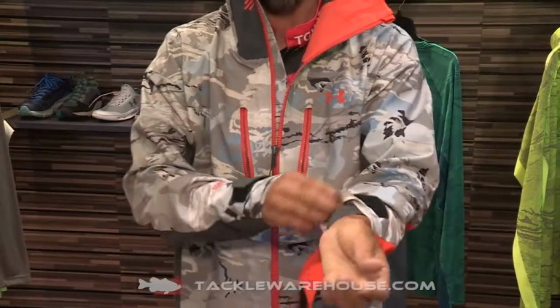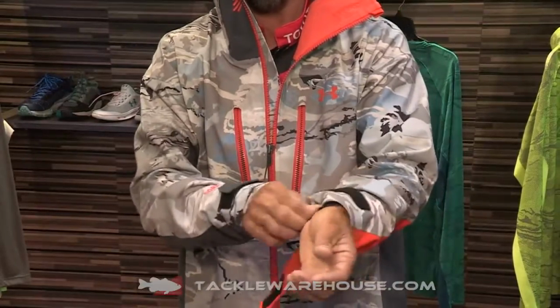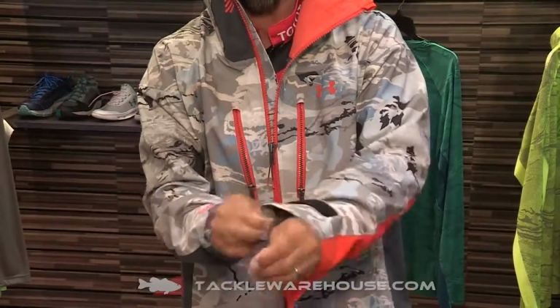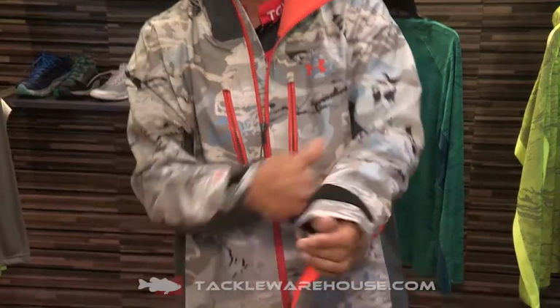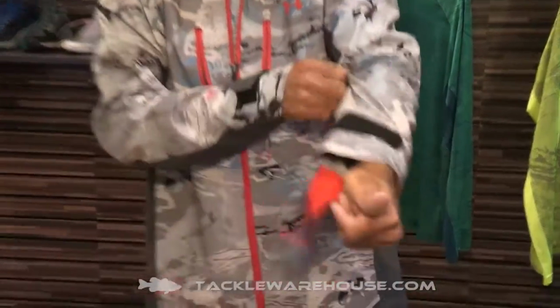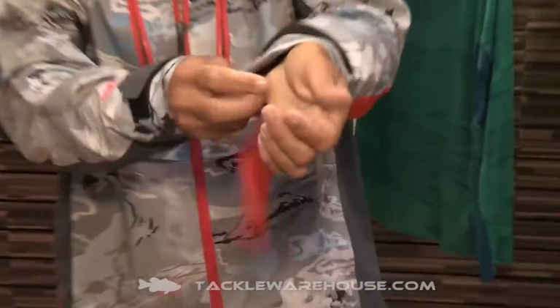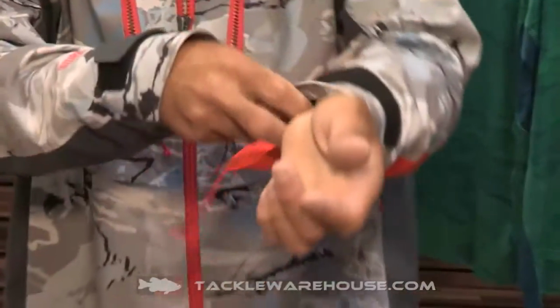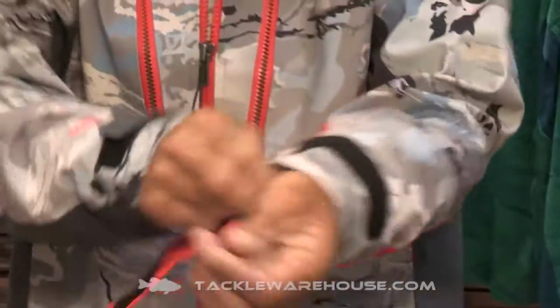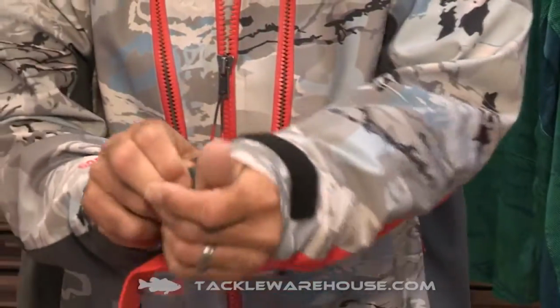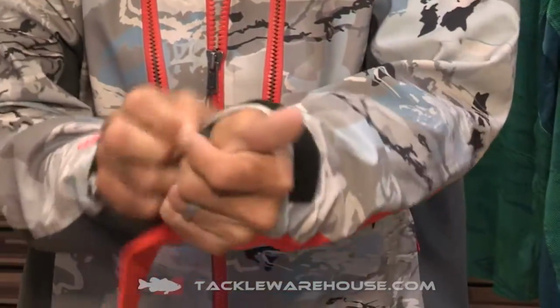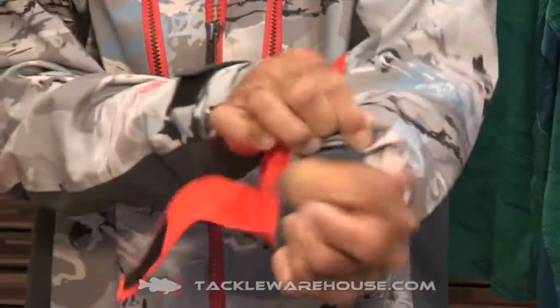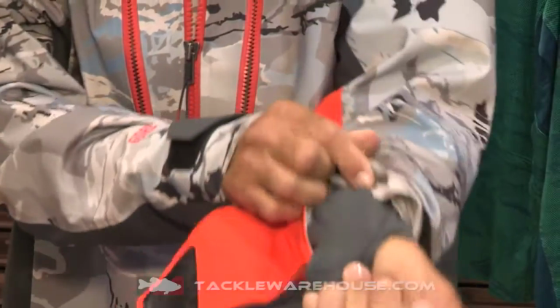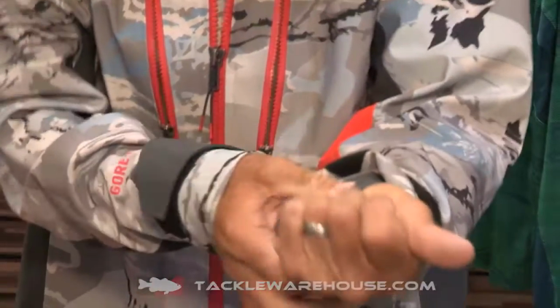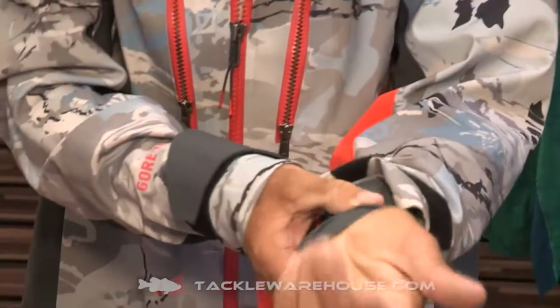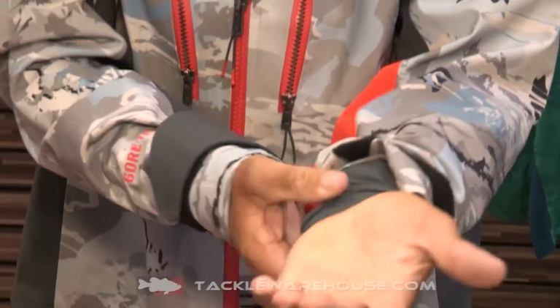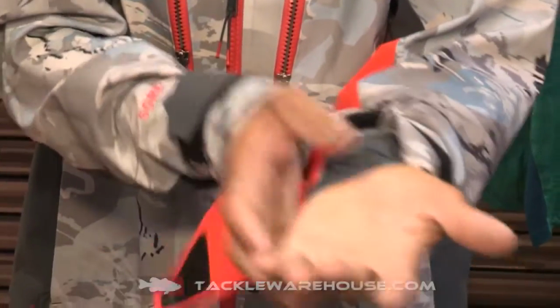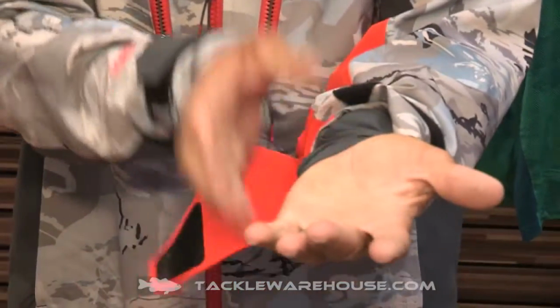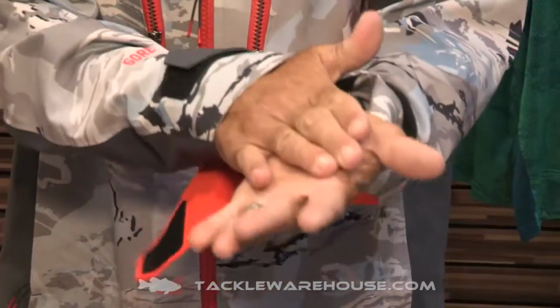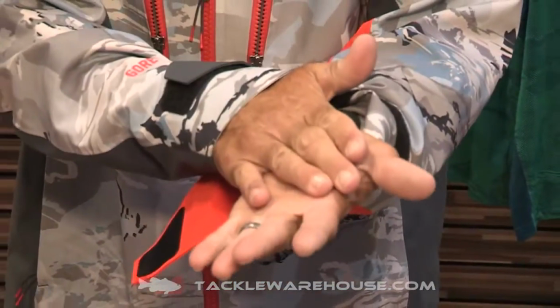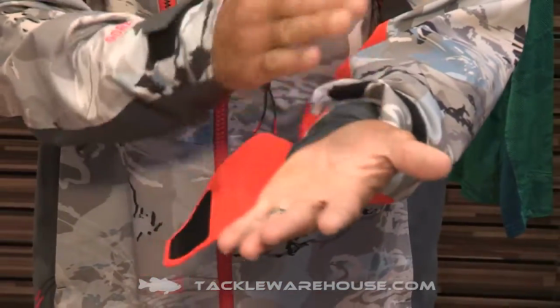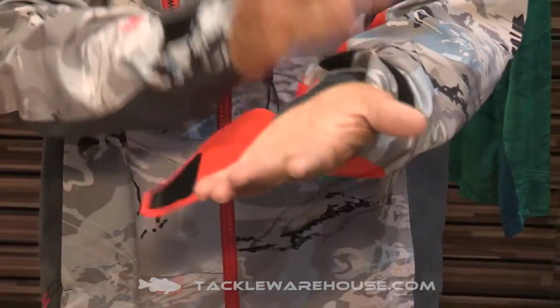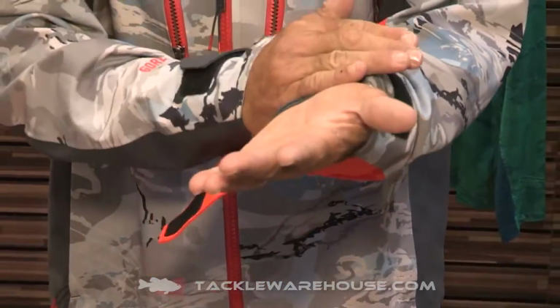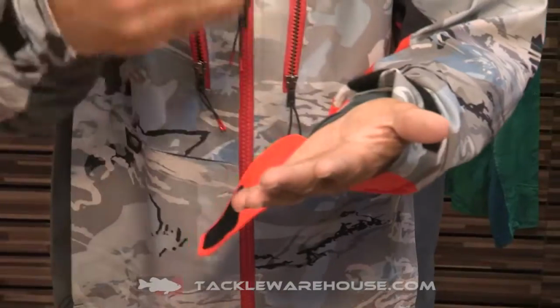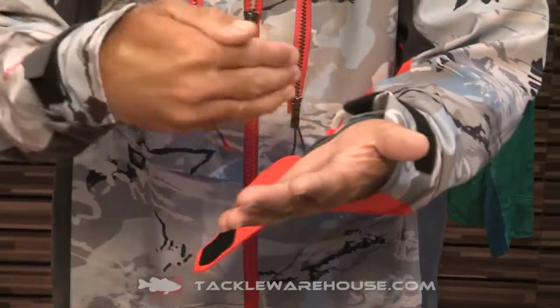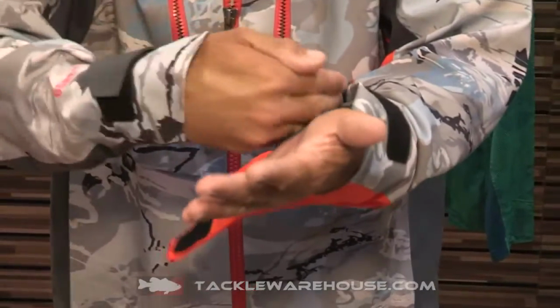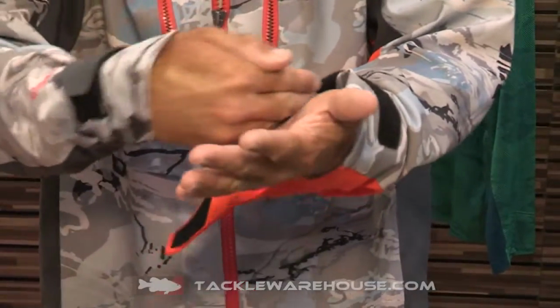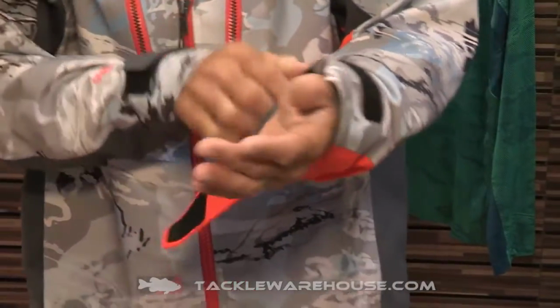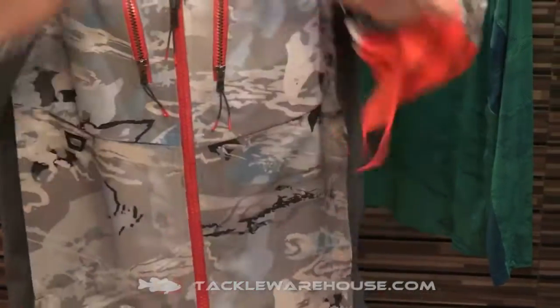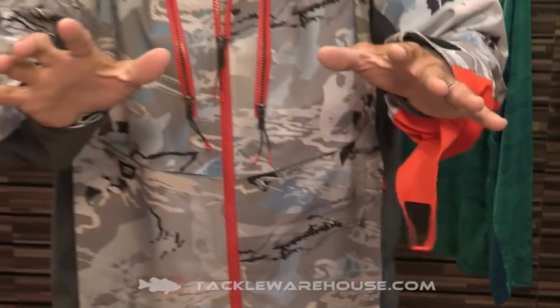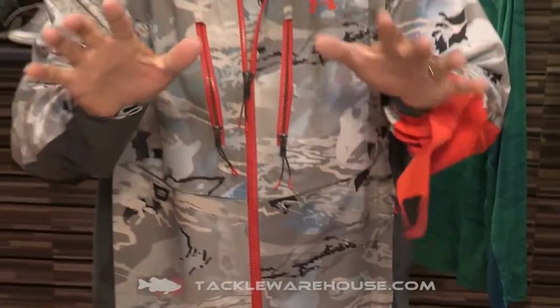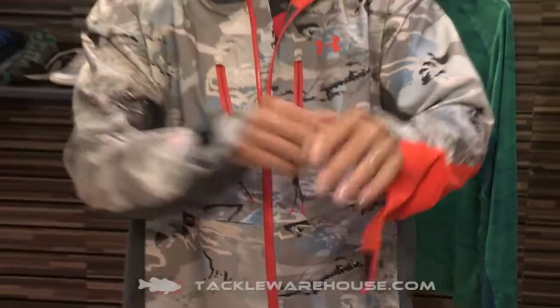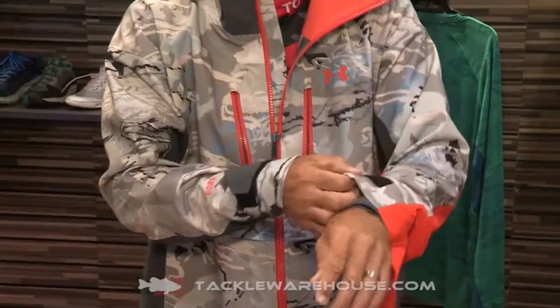Let's look on the inside — we've got a sleeve built into it, and this is going to give you the ability to tuck it into a glove and it's going to keep you dry. No moisture is going to wick in on the inside. Super important part of this jacket.